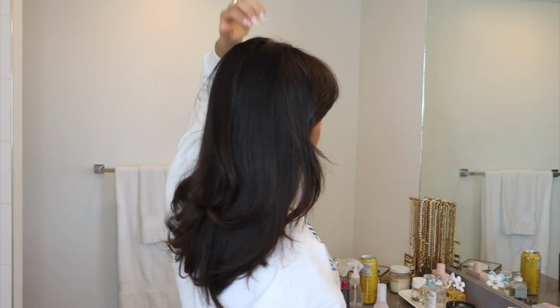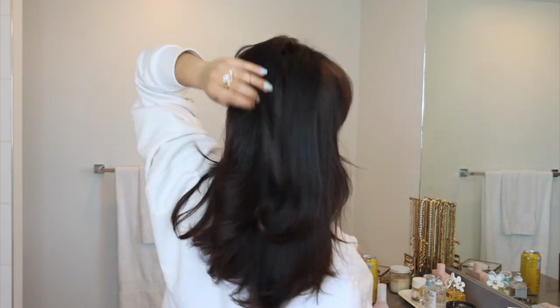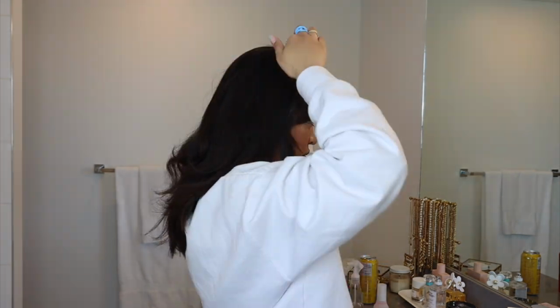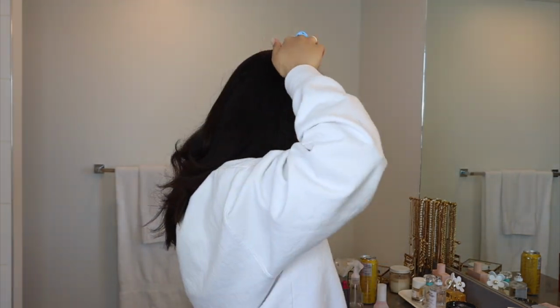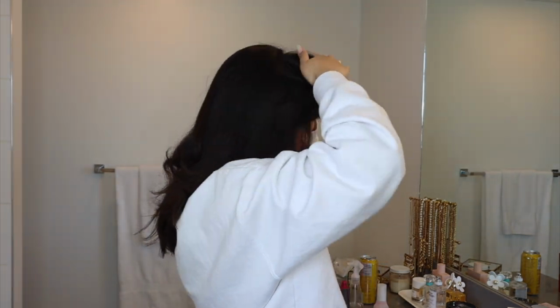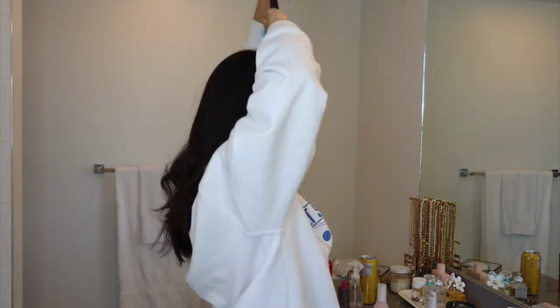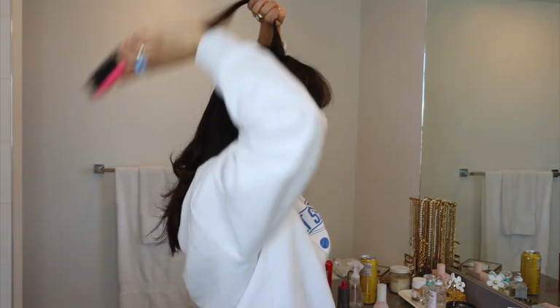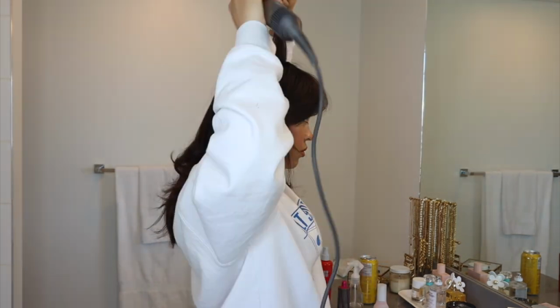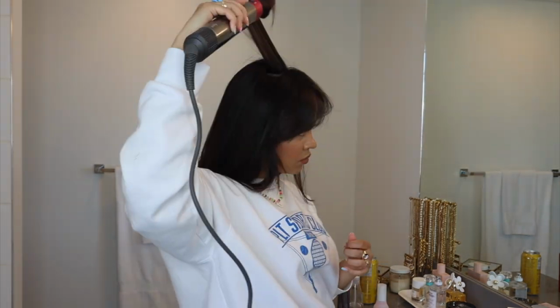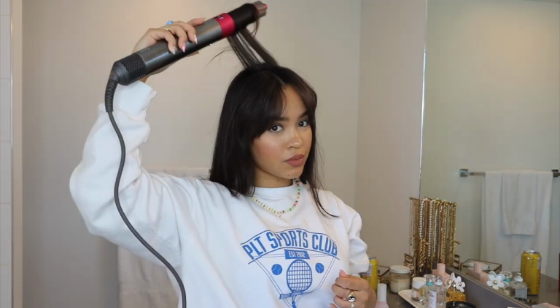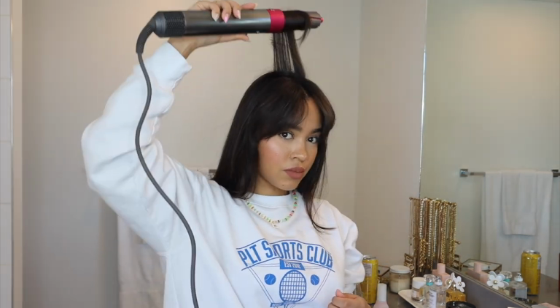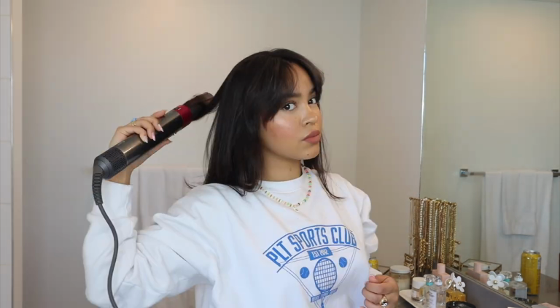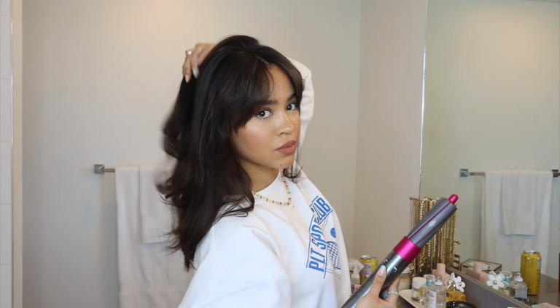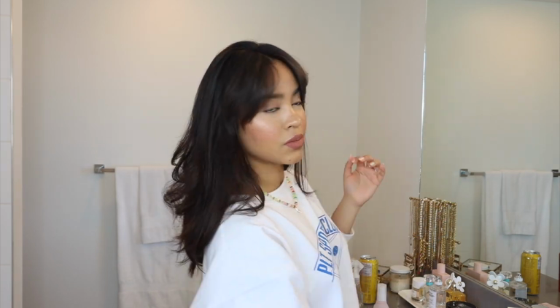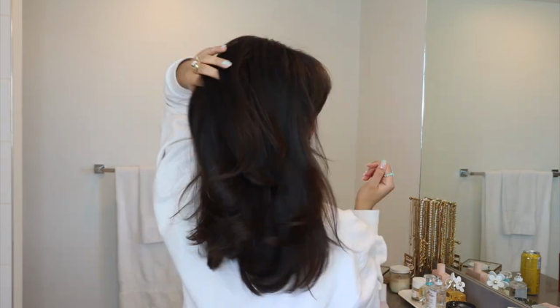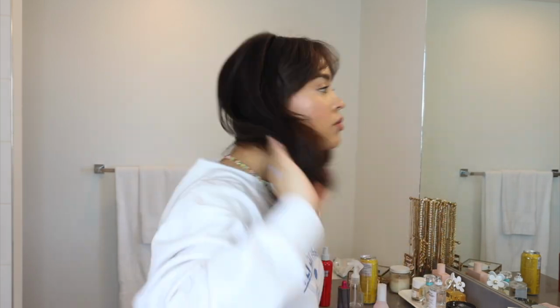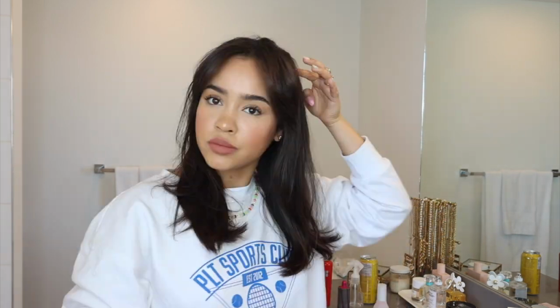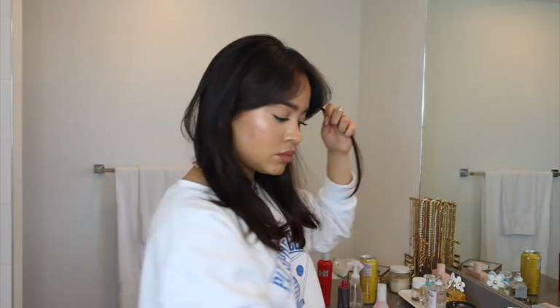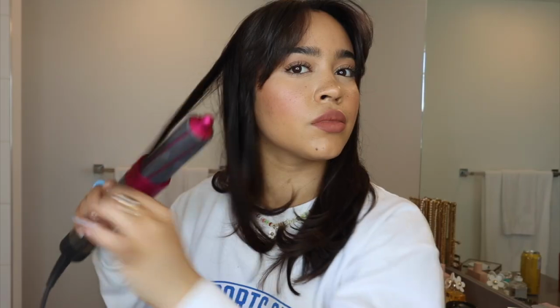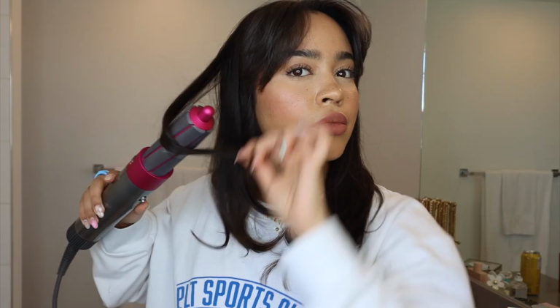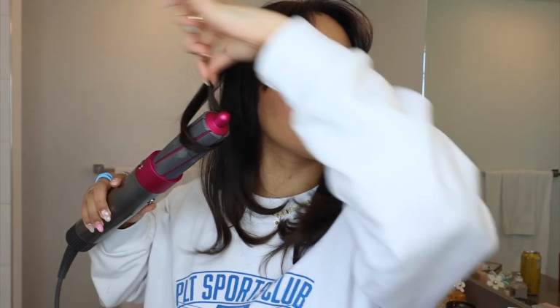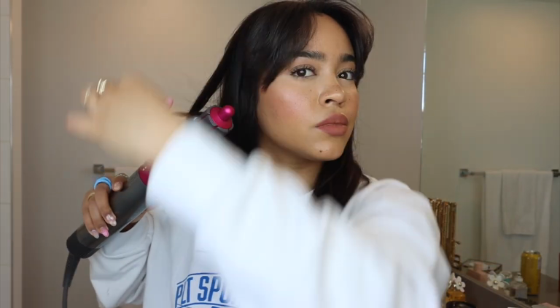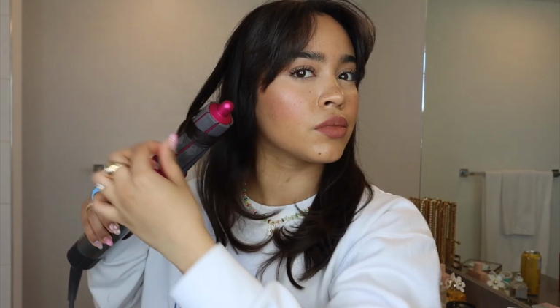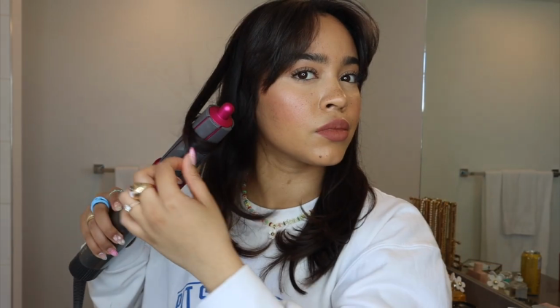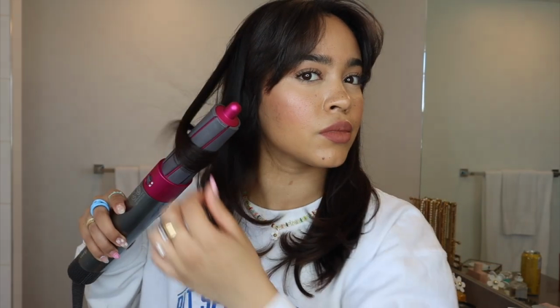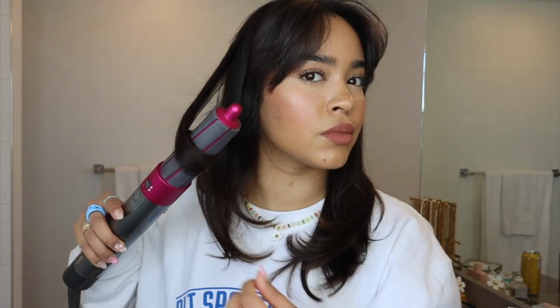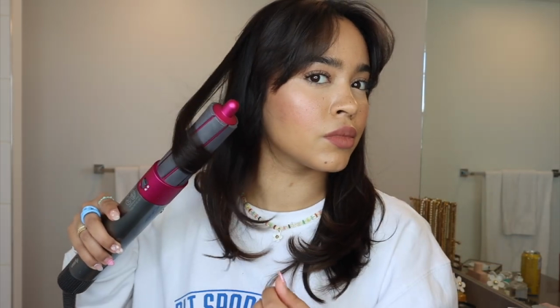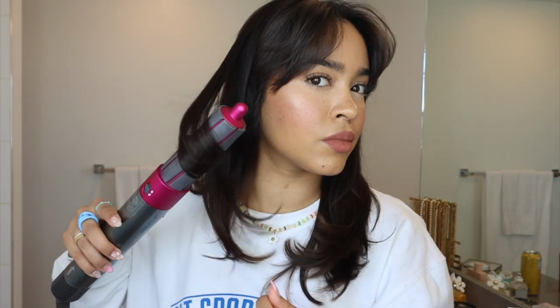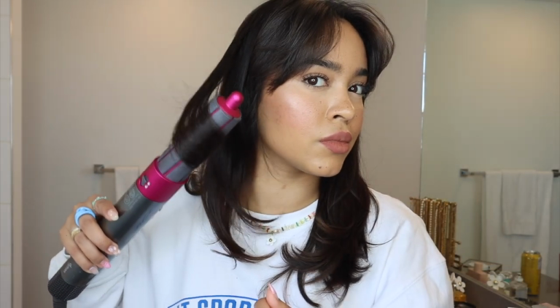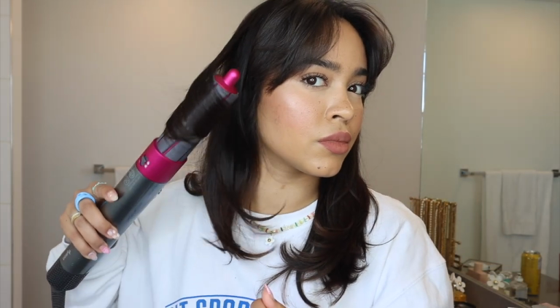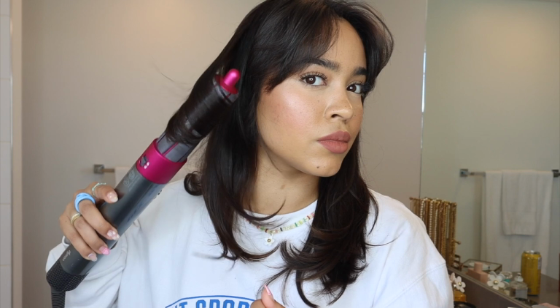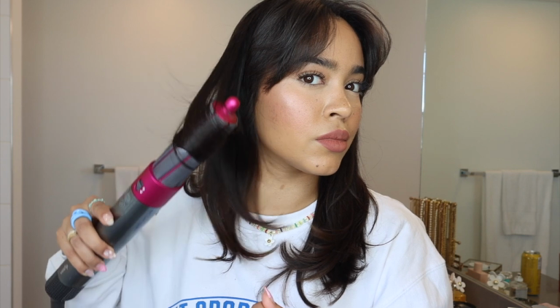I just add curls here and there but not to every piece, and I always make sure to curl the top half inwards and the bottom half outwards.